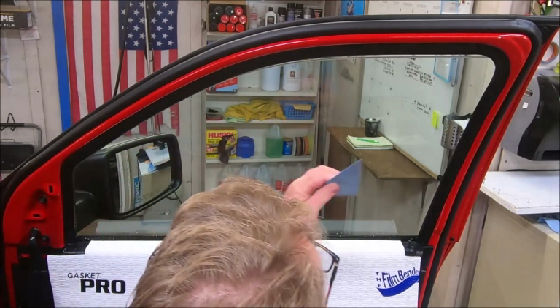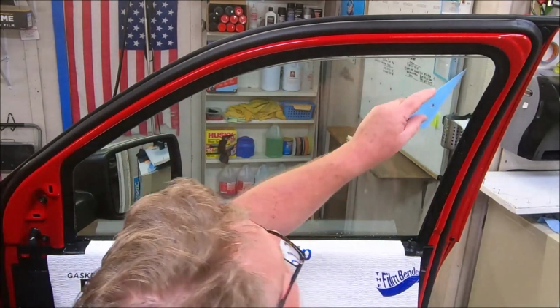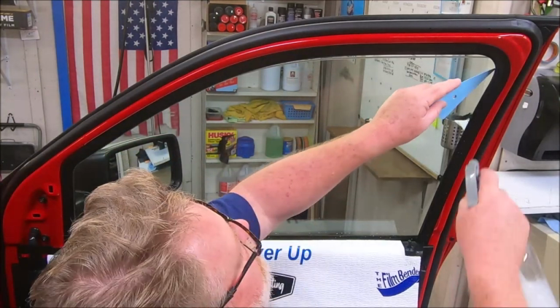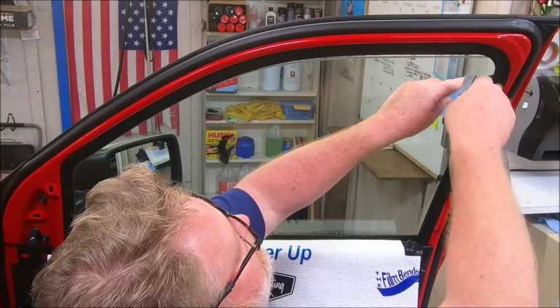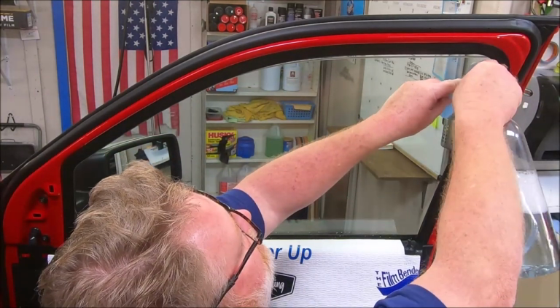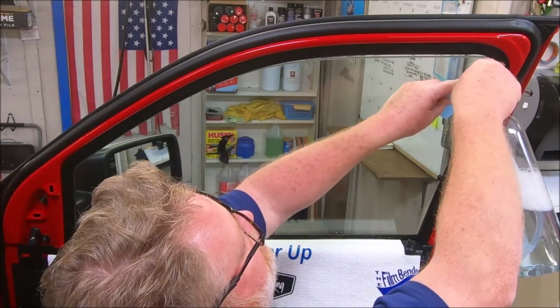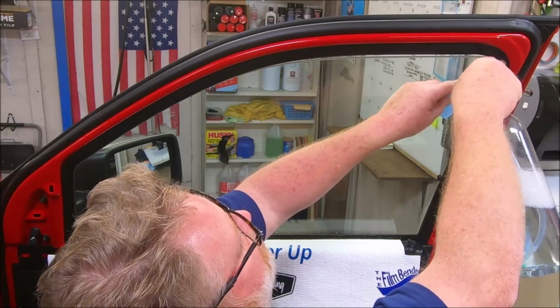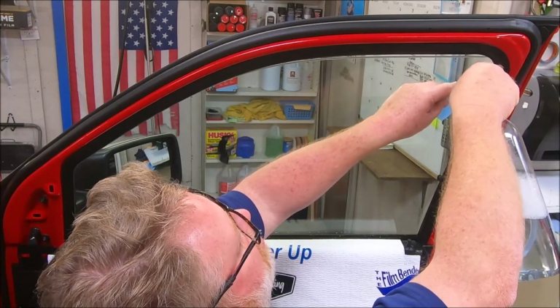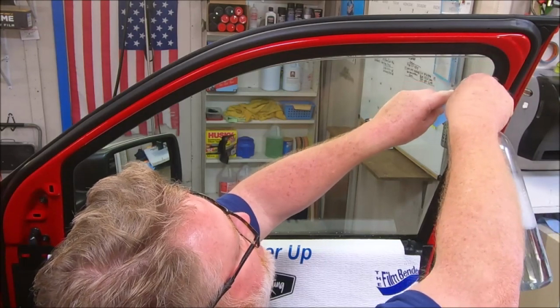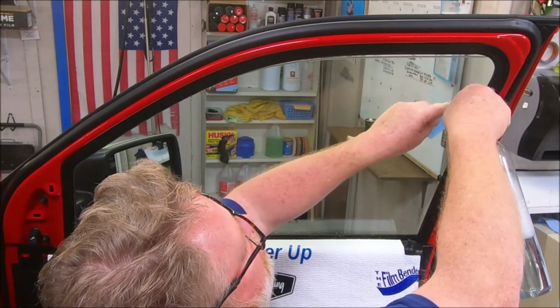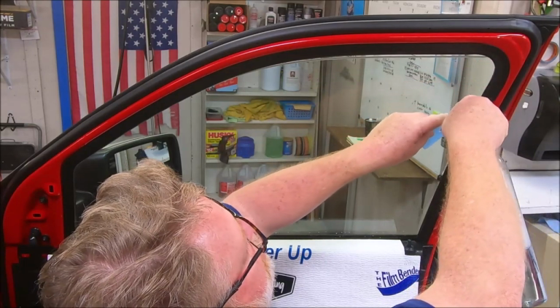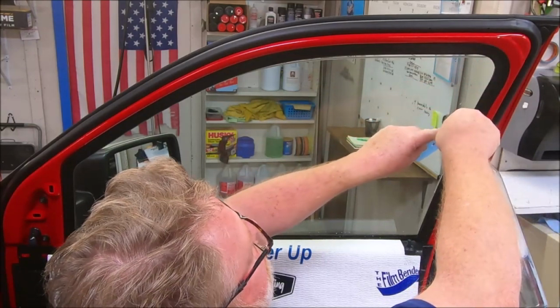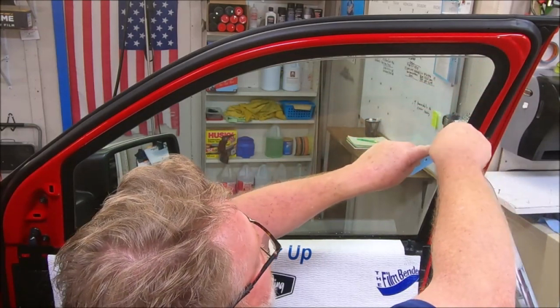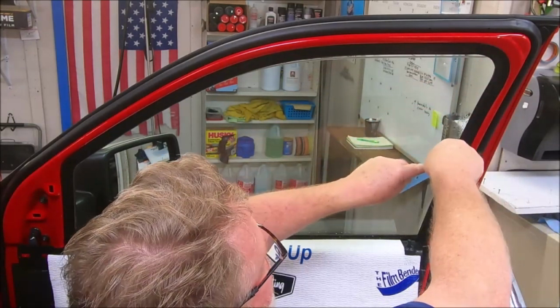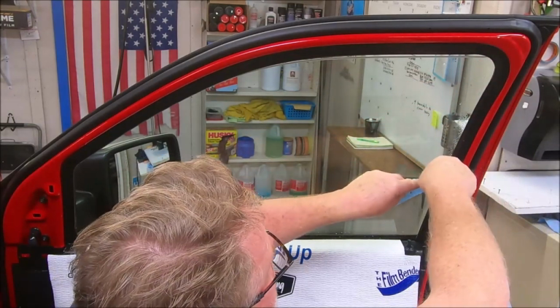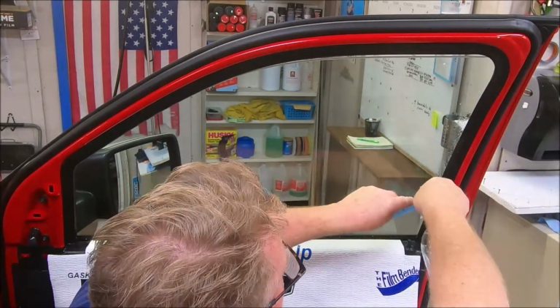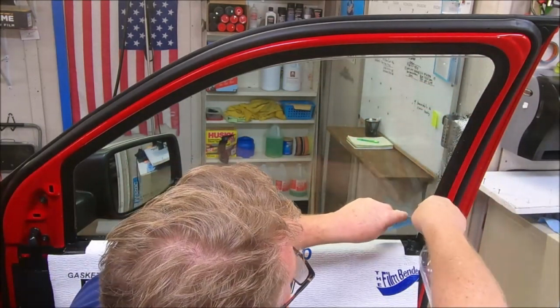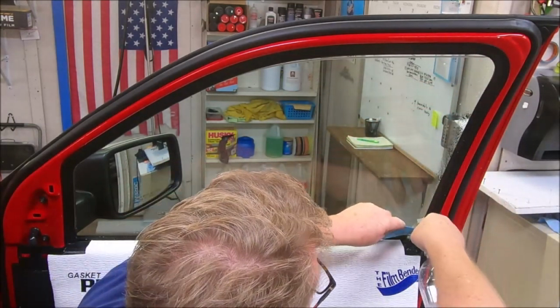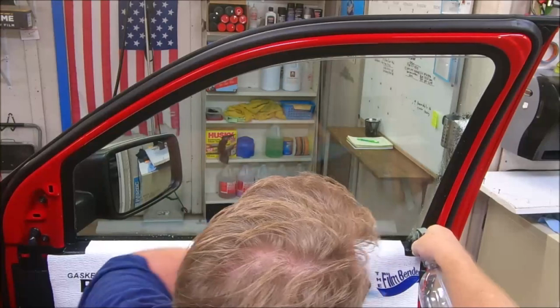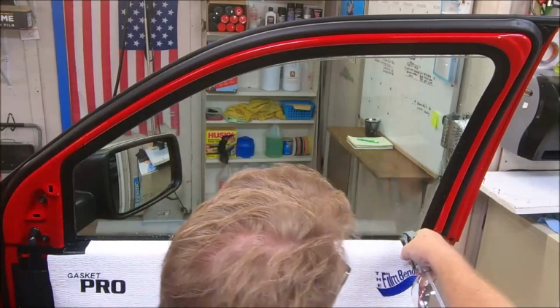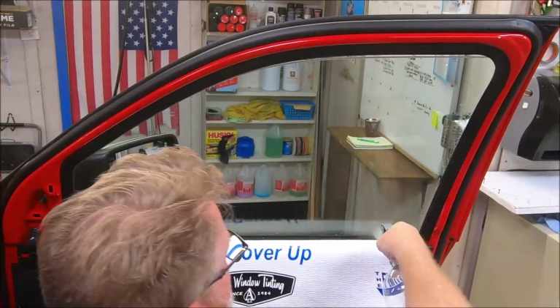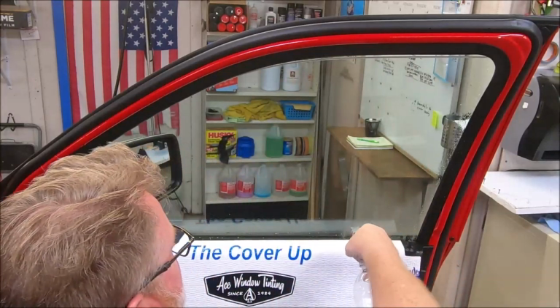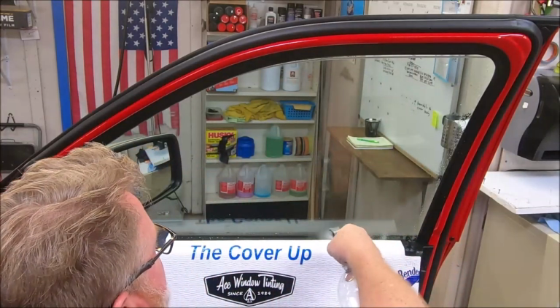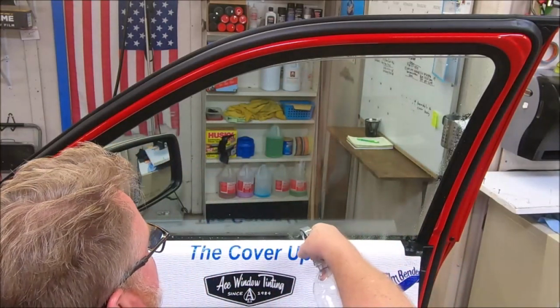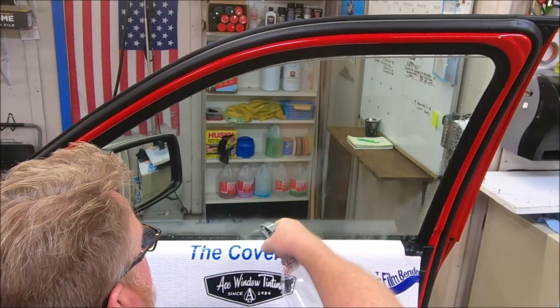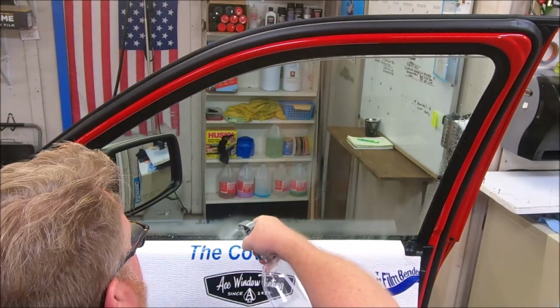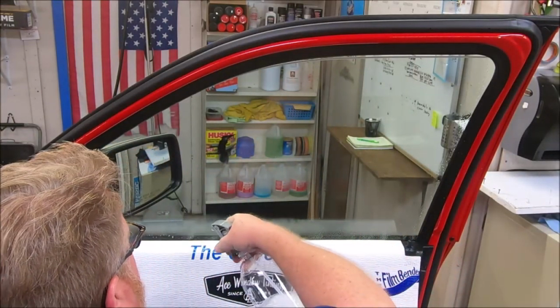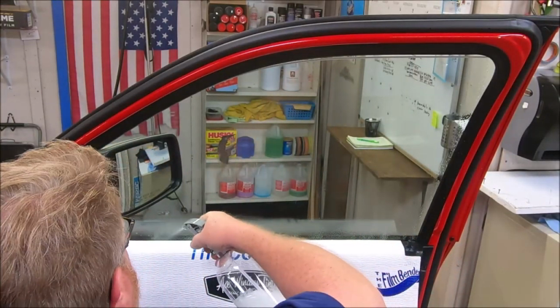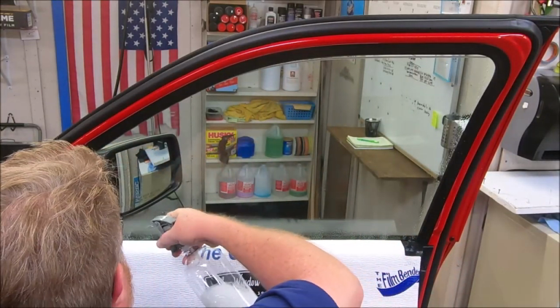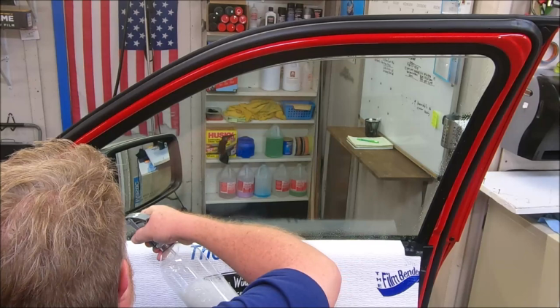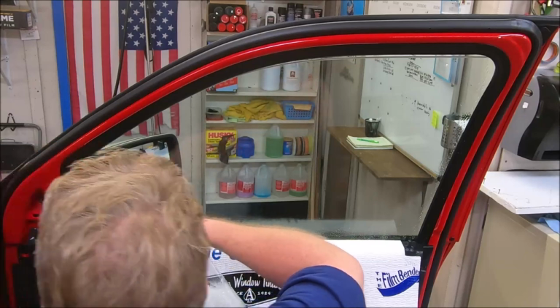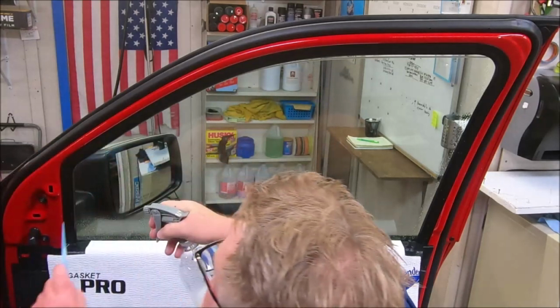Then I take this, I don't go real fast, I go real easy. I wear it up behind the seal and flush behind the seal, then come across the bottom and flush everything. Contamination is not your friend, I promise you.